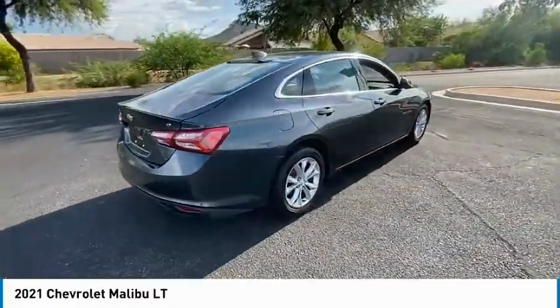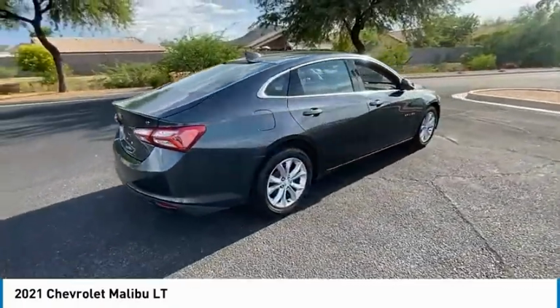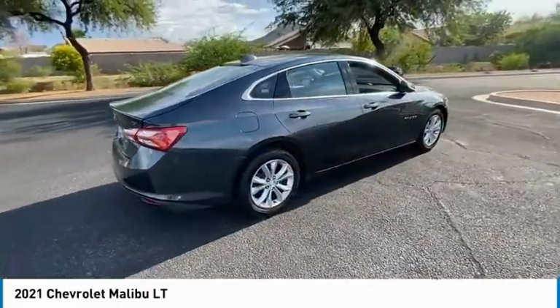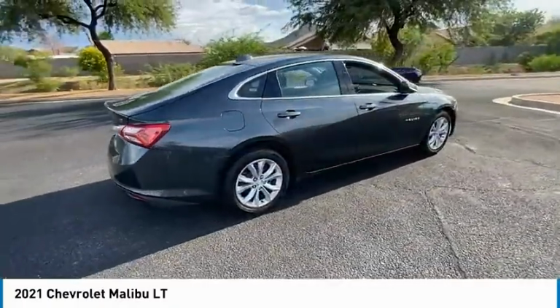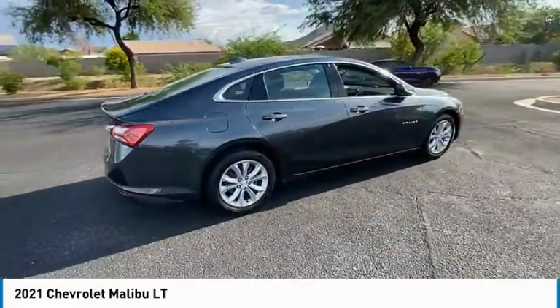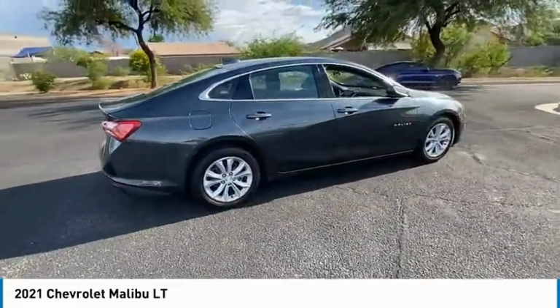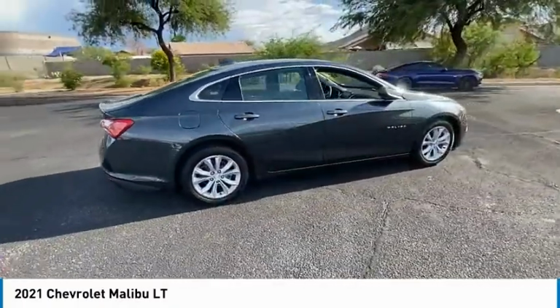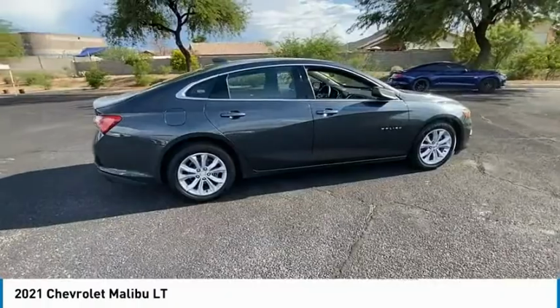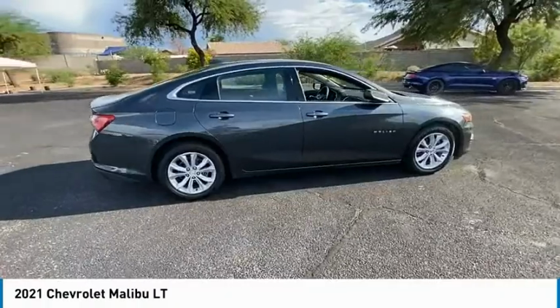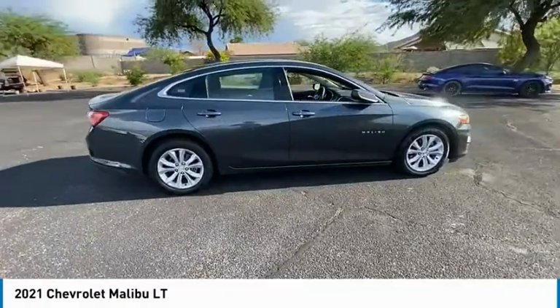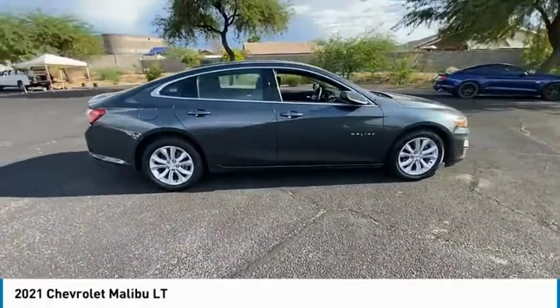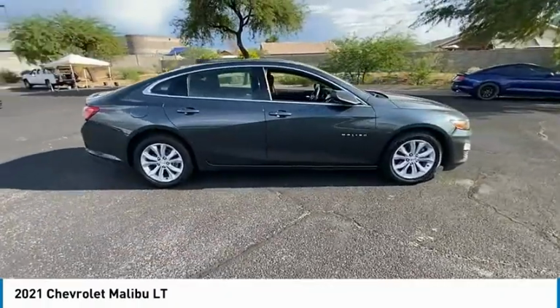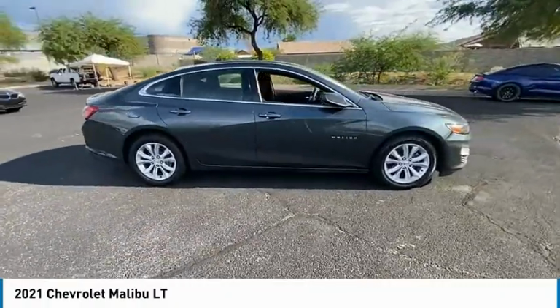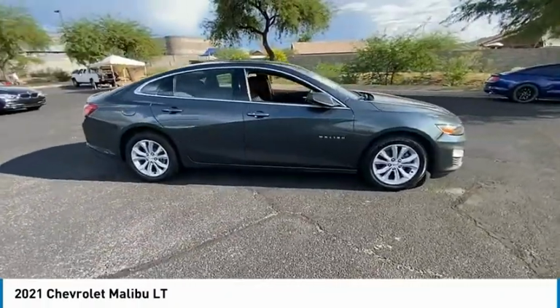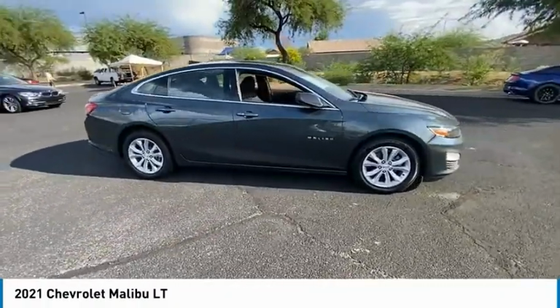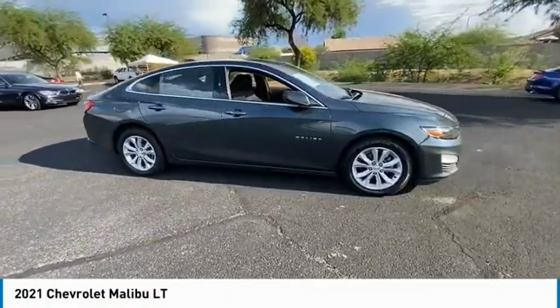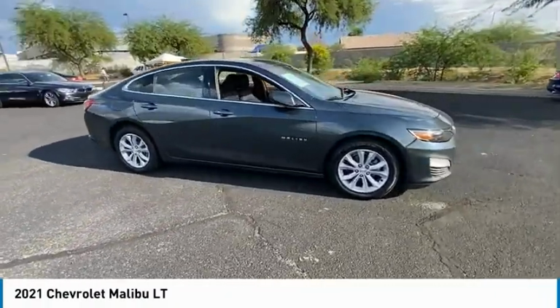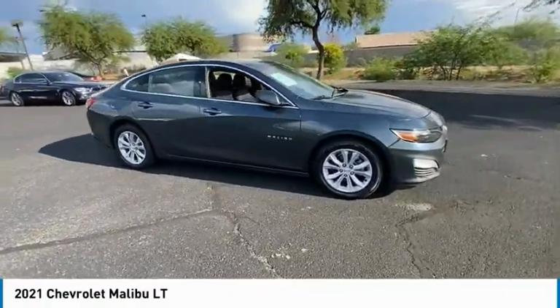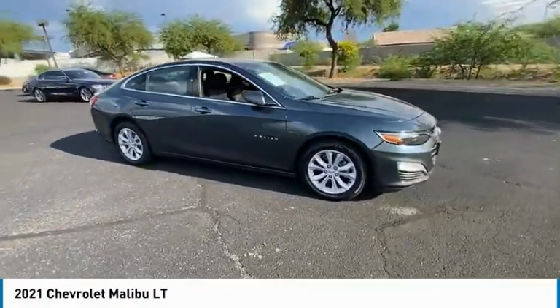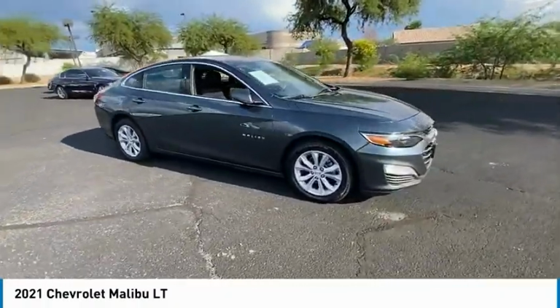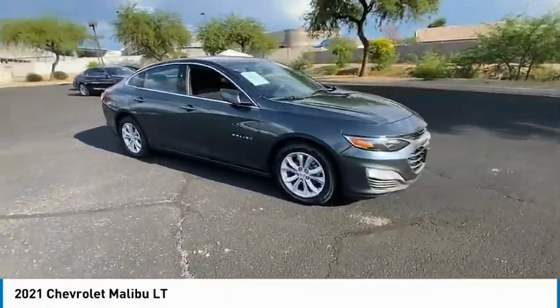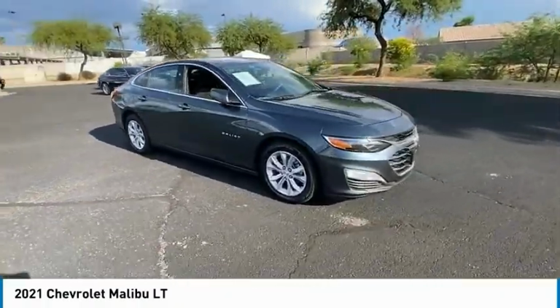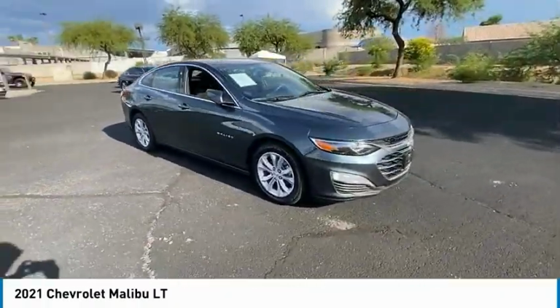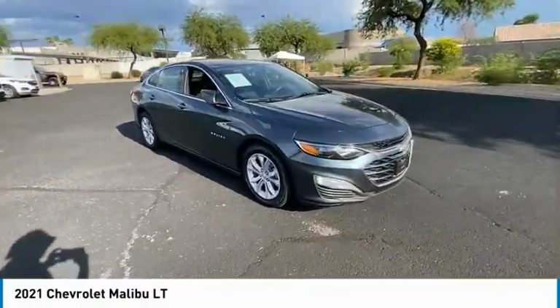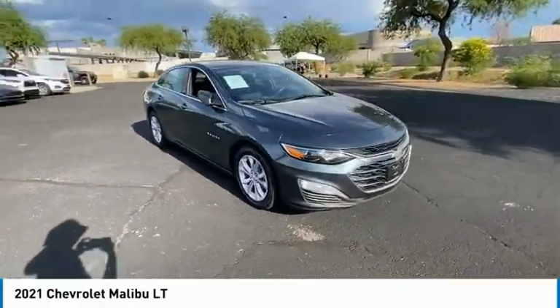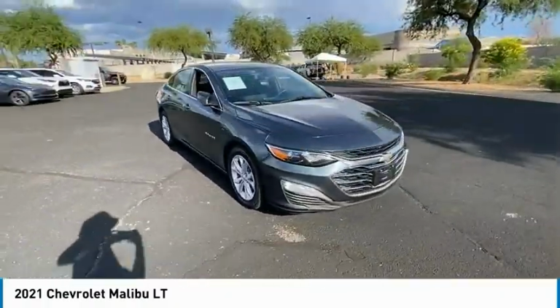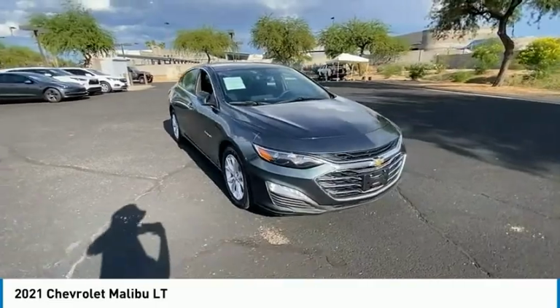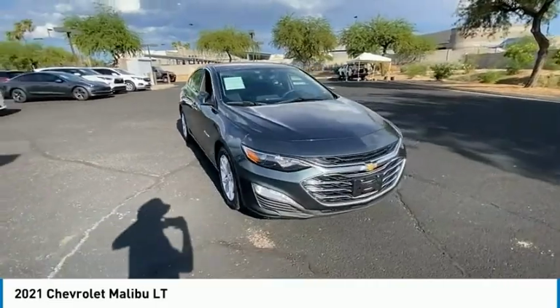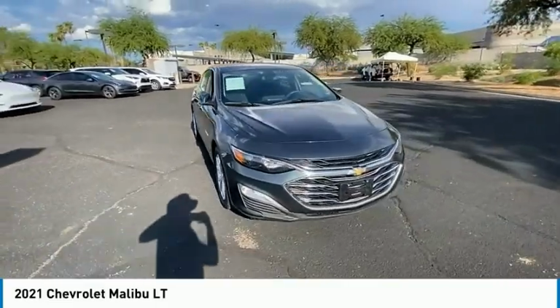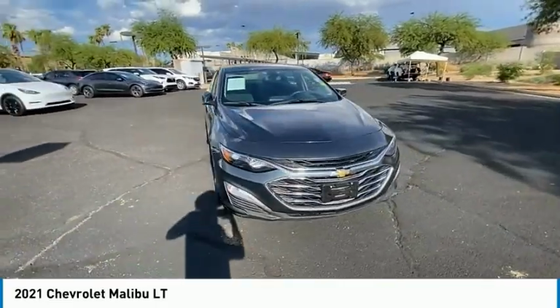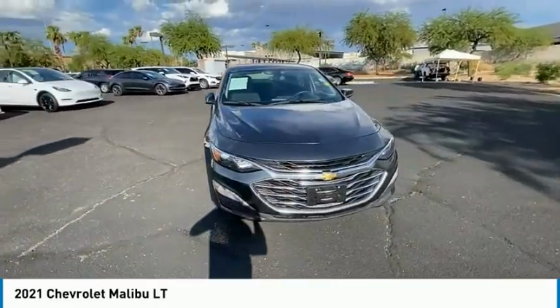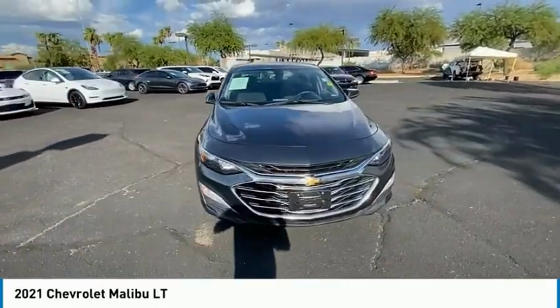Here are some of this vehicle's great options: tire pressure monitor, turbocharged, heated mirrors, aluminum wheels, remote engine start, brake assist.